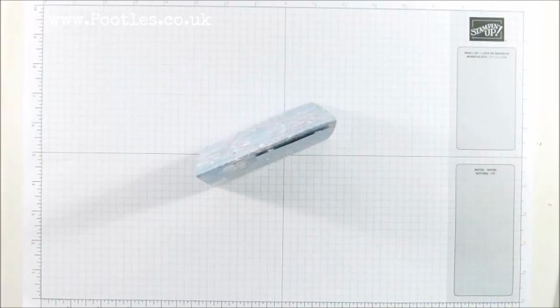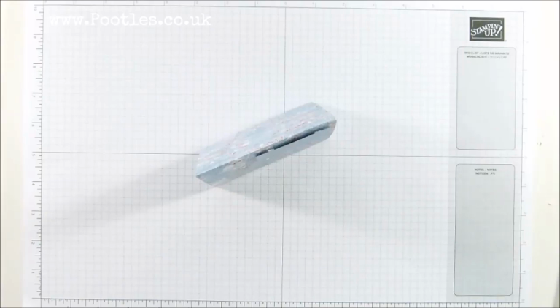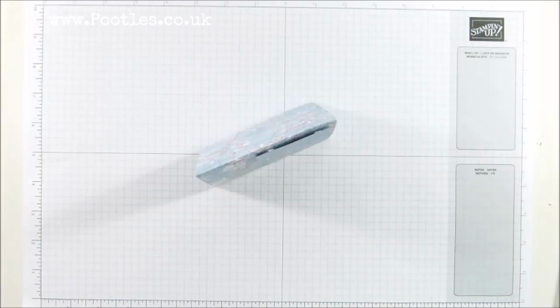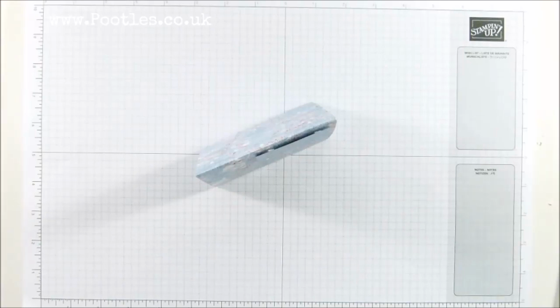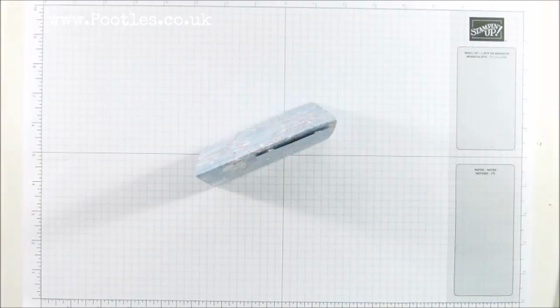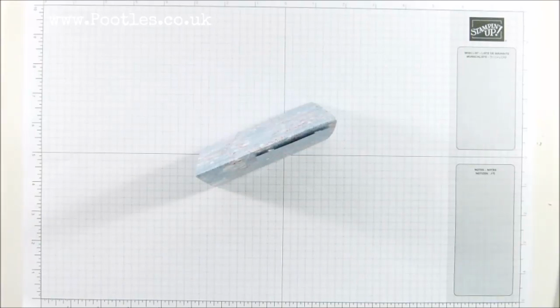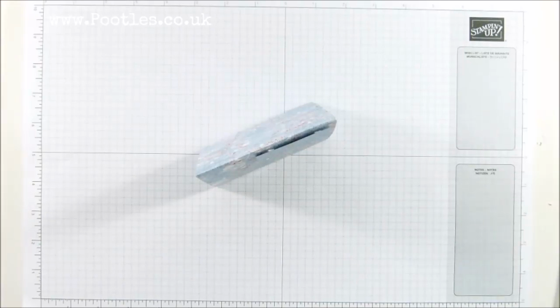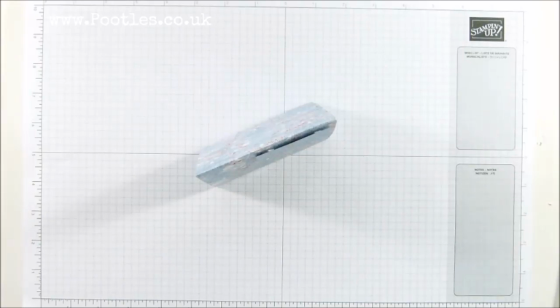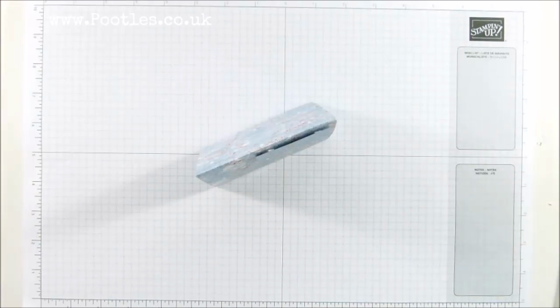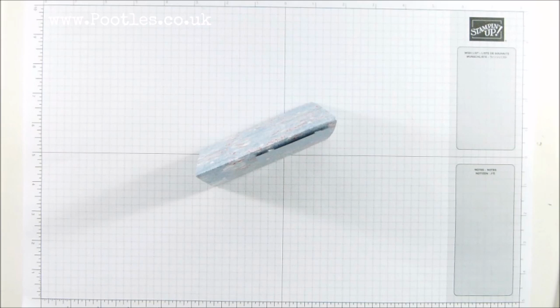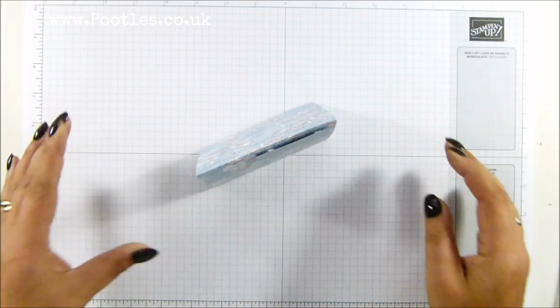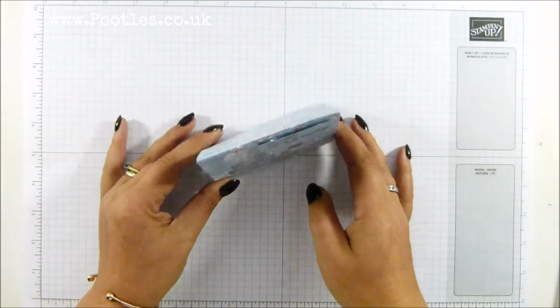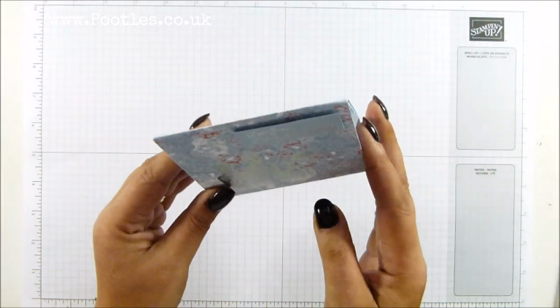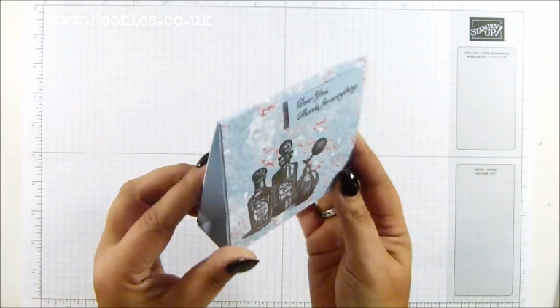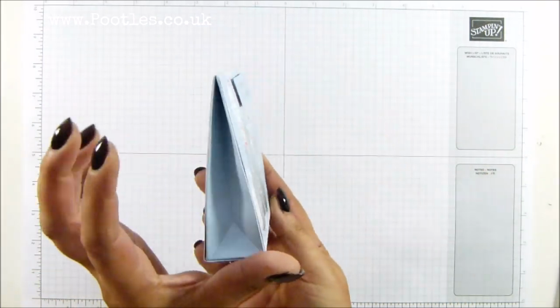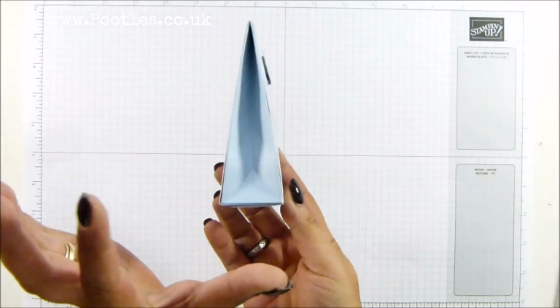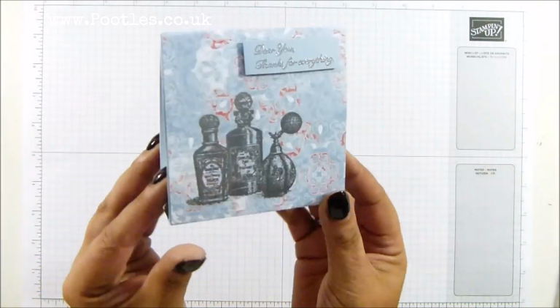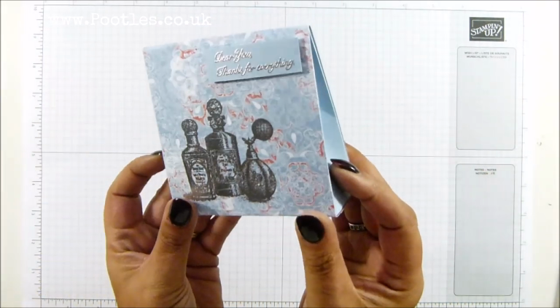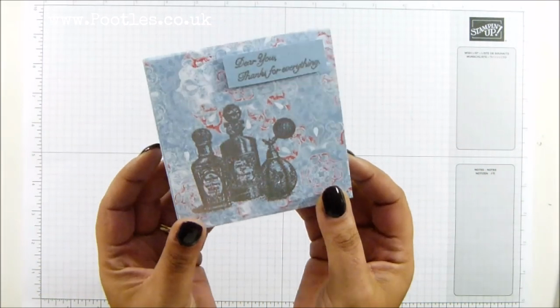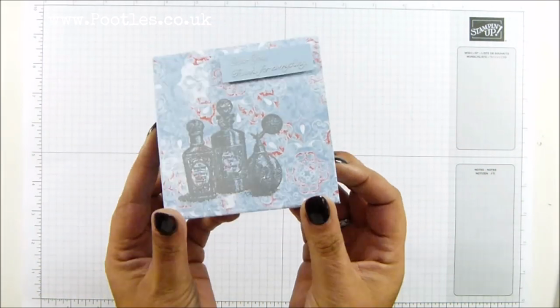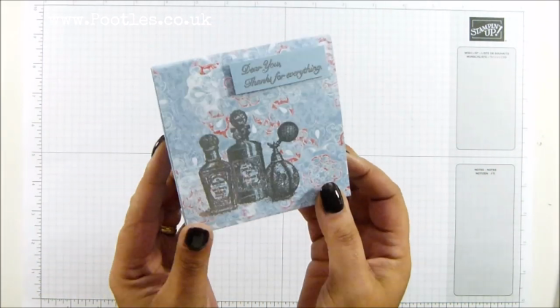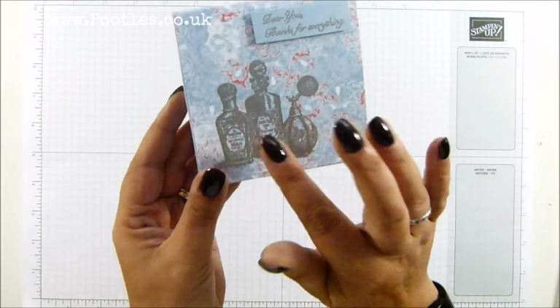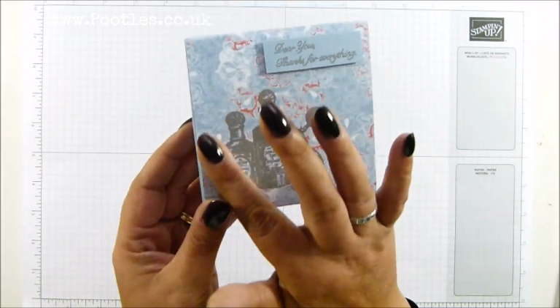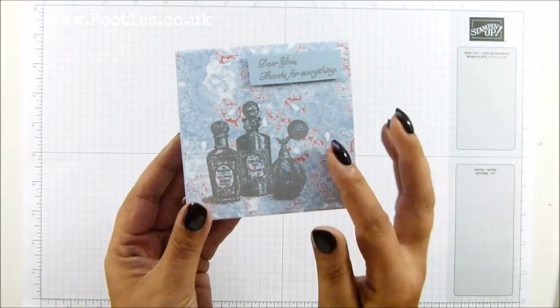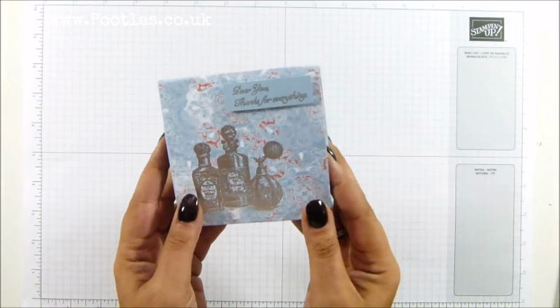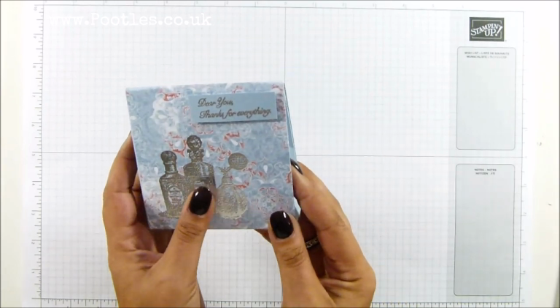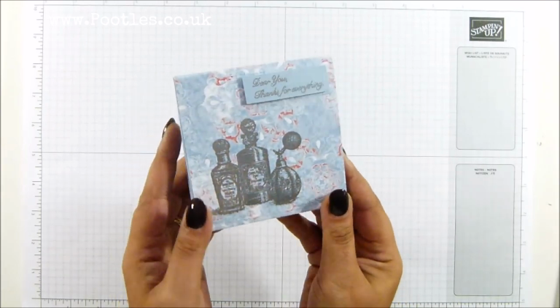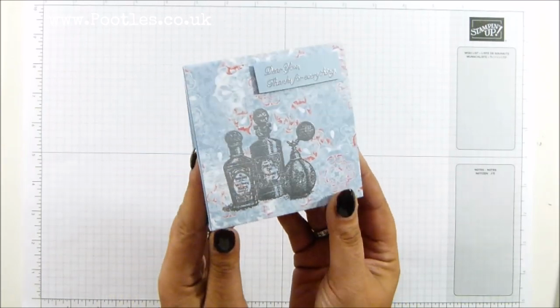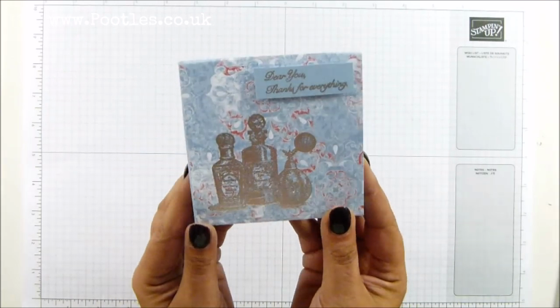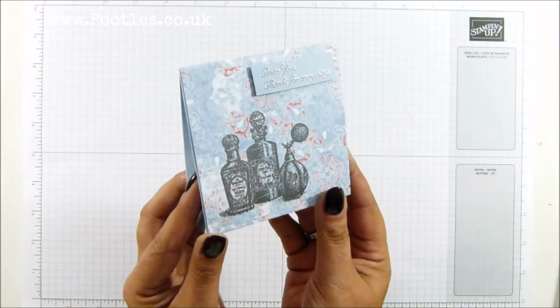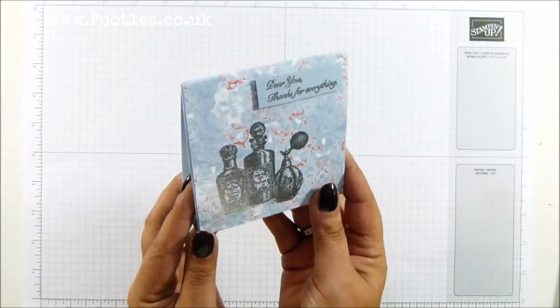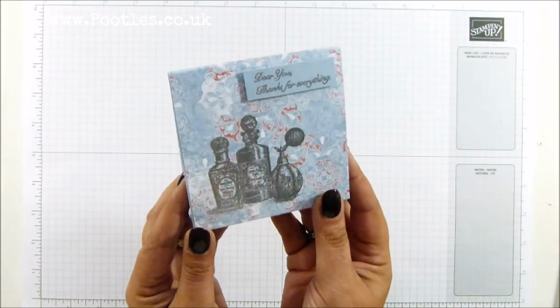Hi there, it's Sam from poodles.co.uk. Thank you very much for joining me today. Today's project is this one — one of my infamous tent boxes, and this time I have heat embossed the beautiful Fanciful Fragrance on the front.